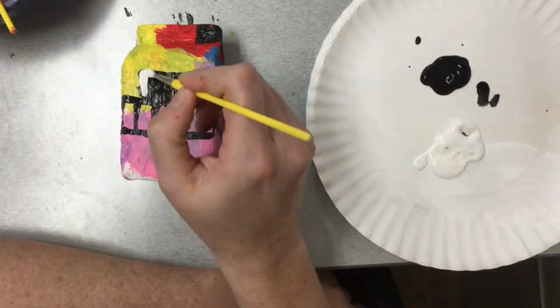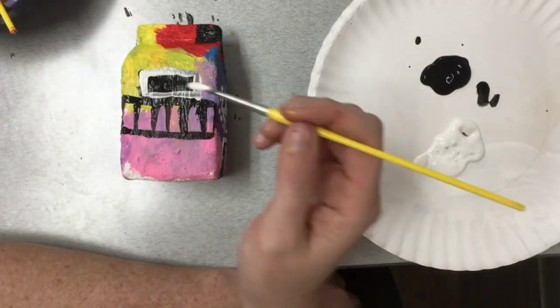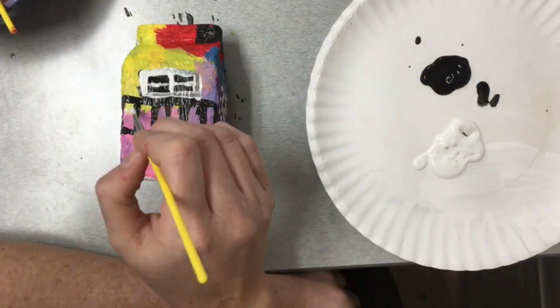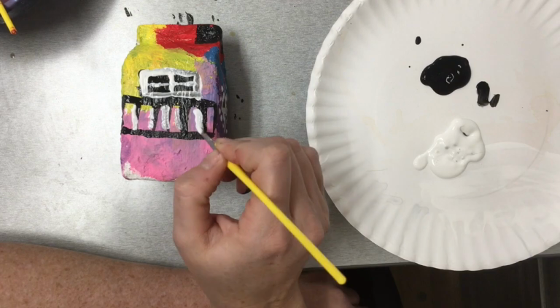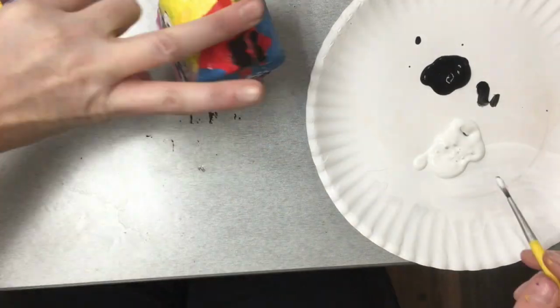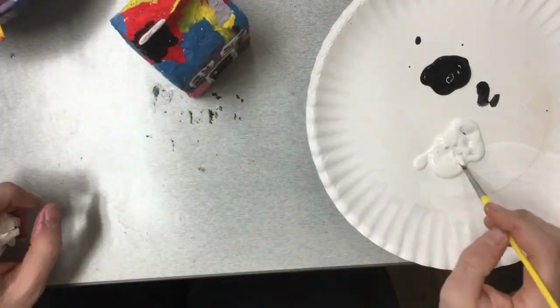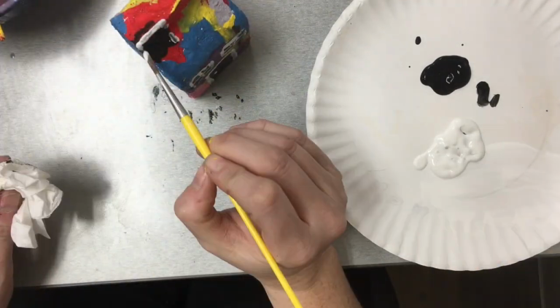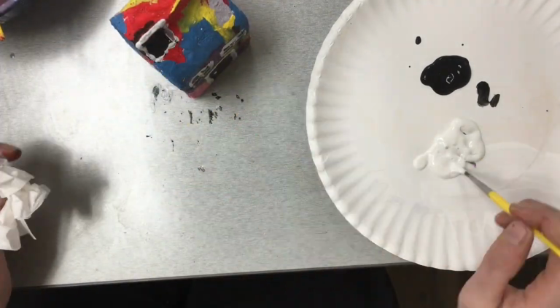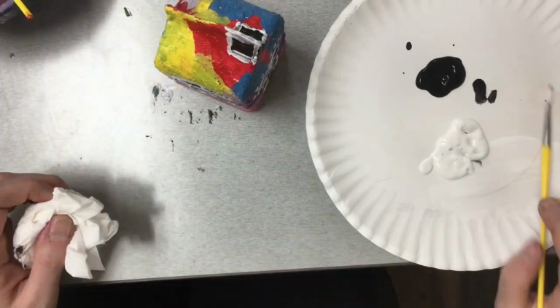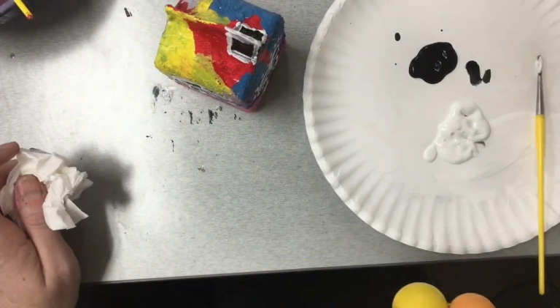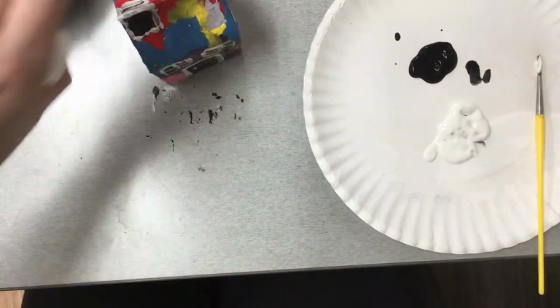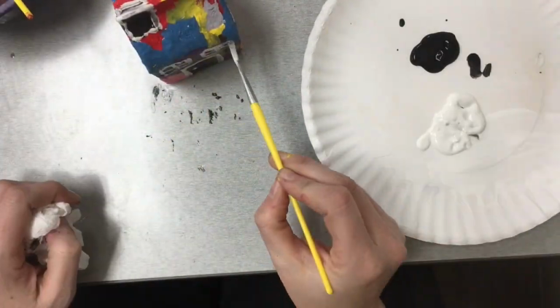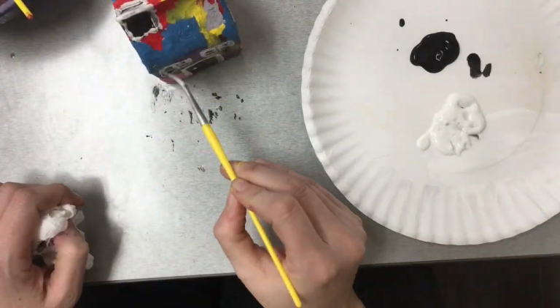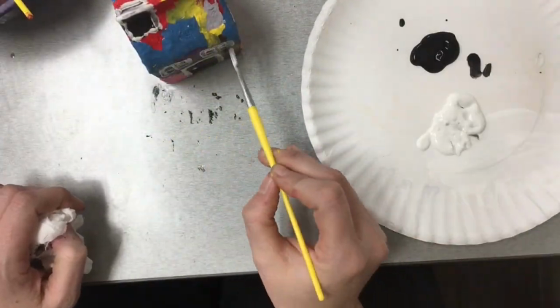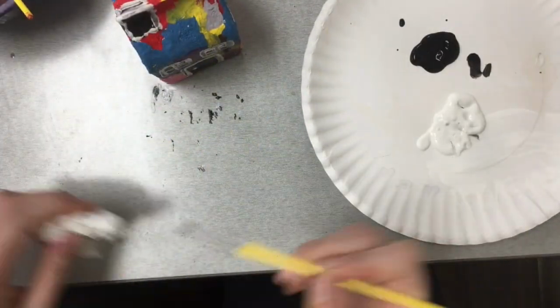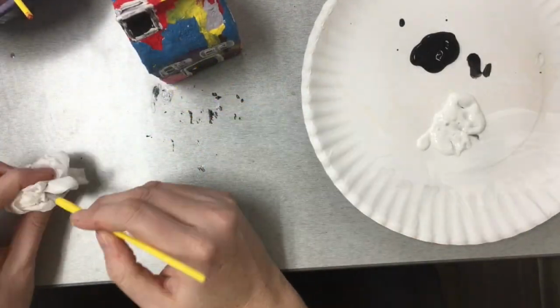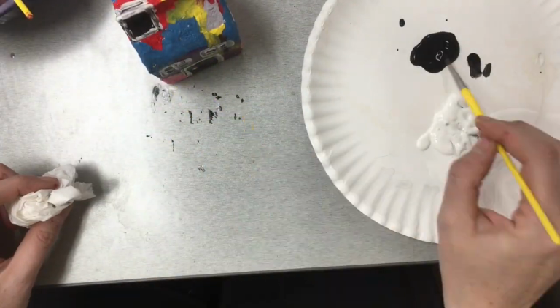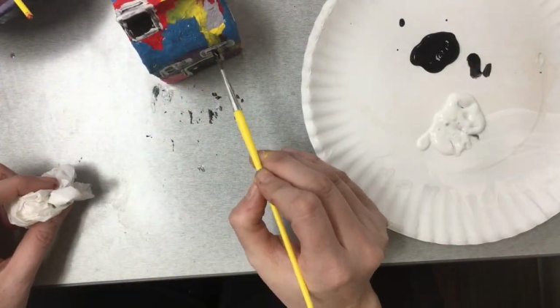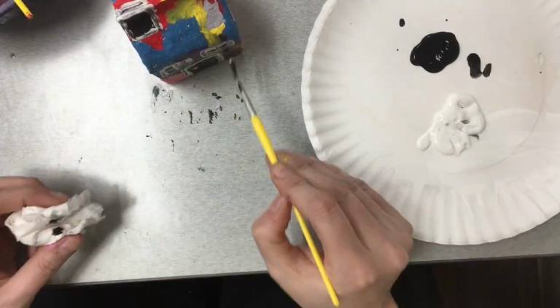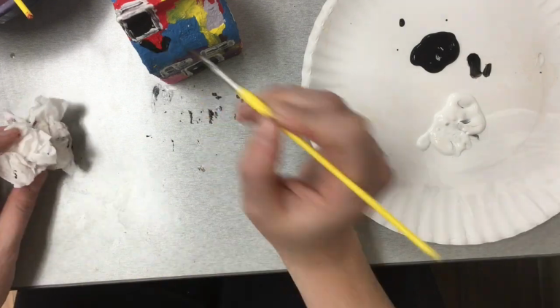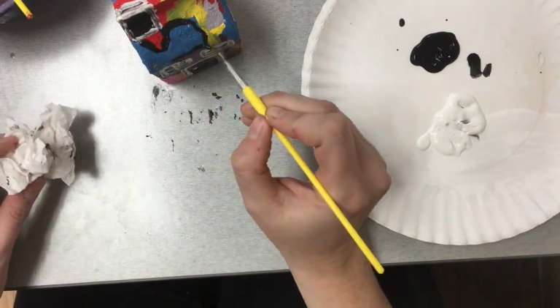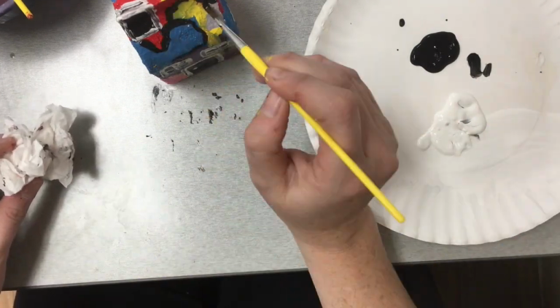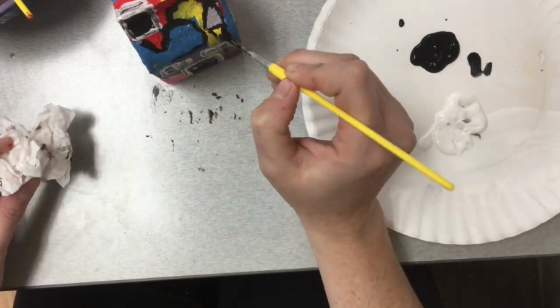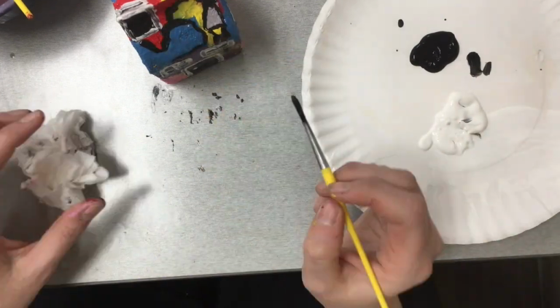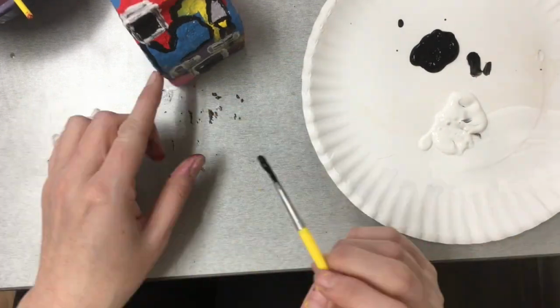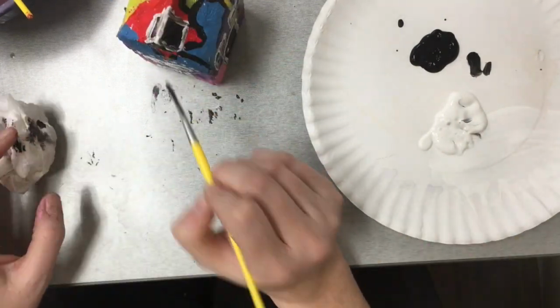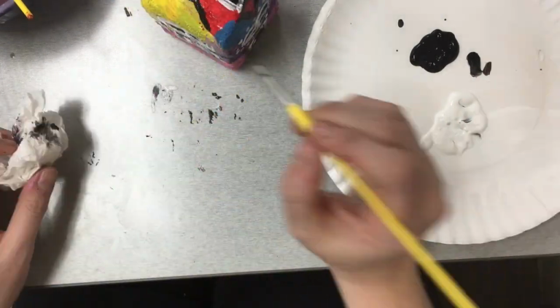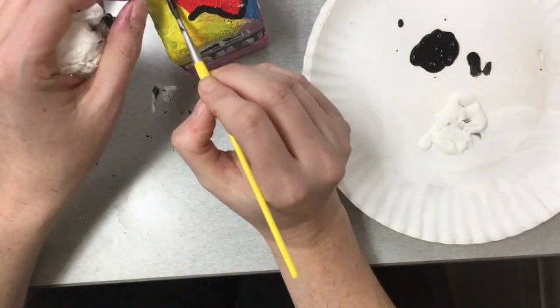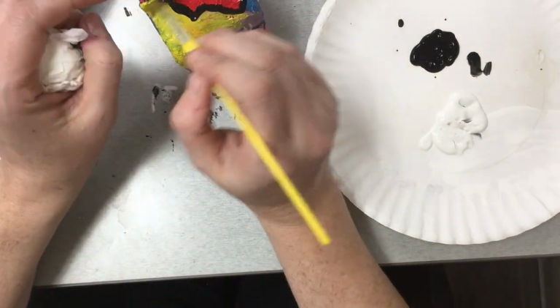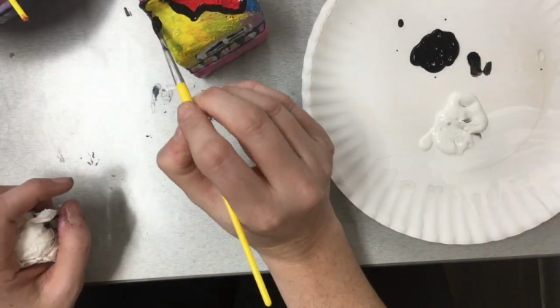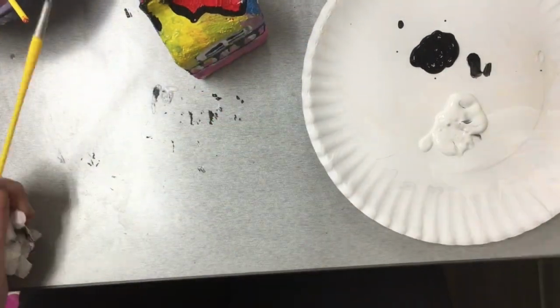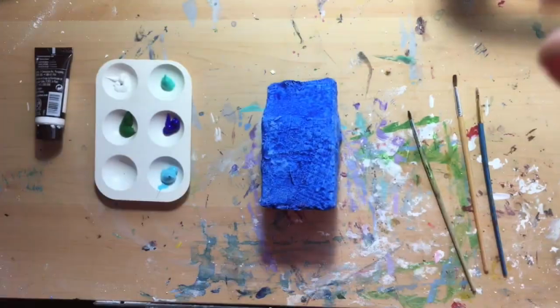Once everything is painted in, you will go over your house with a clear shiny coat of sealant. You can choose sparkle sealant or clear sealant. This is when the house is ready and complete.